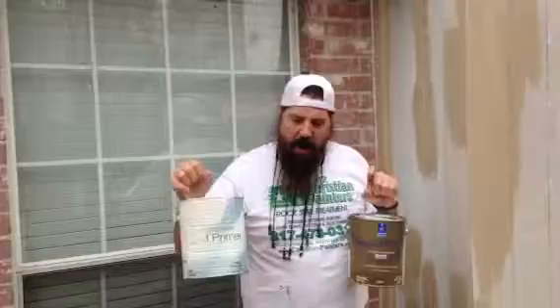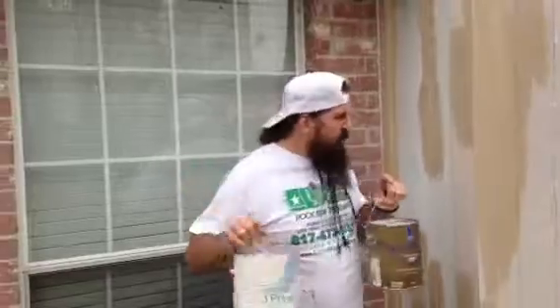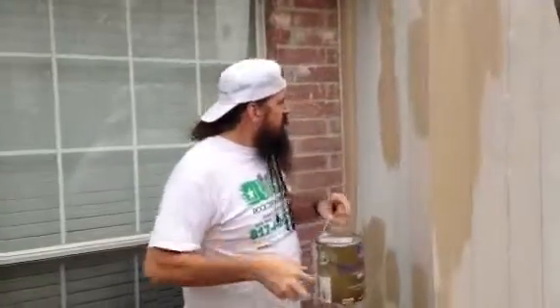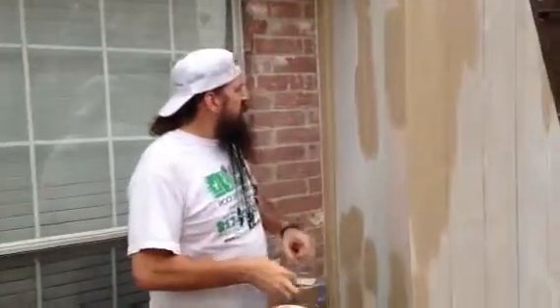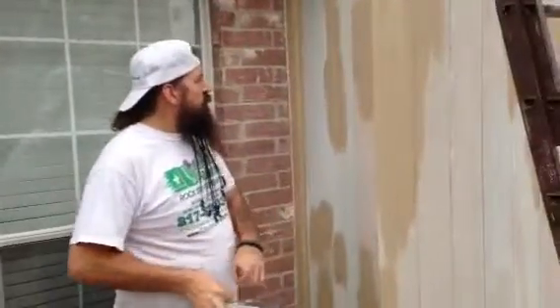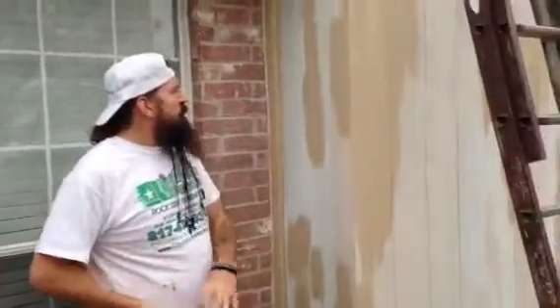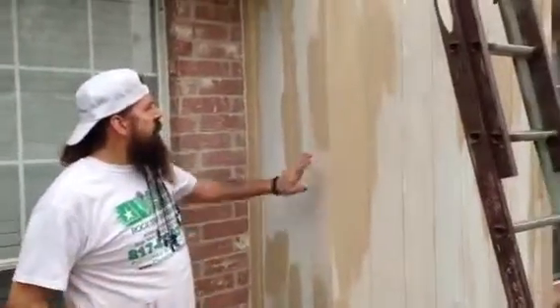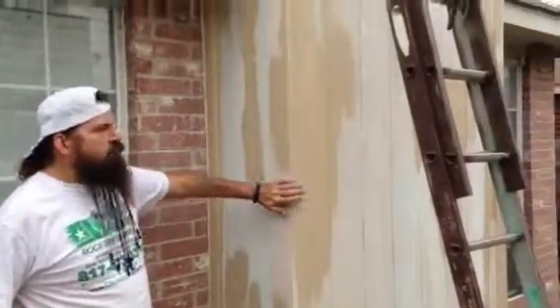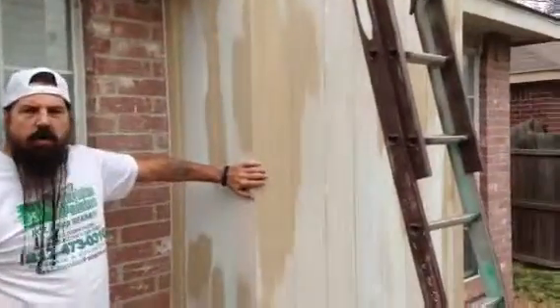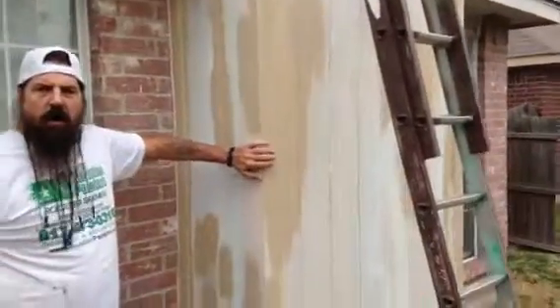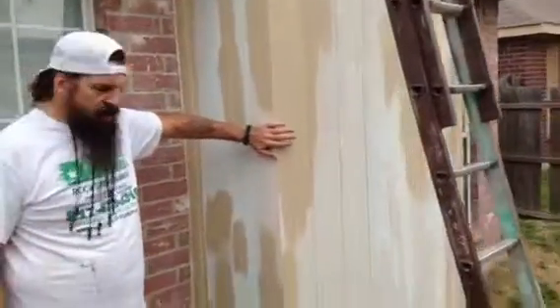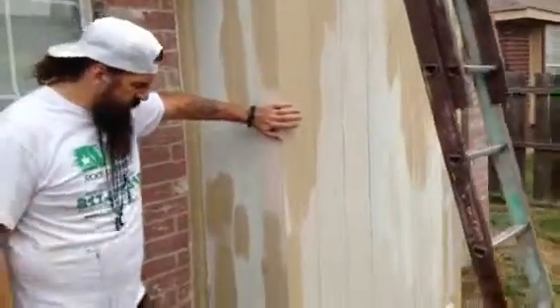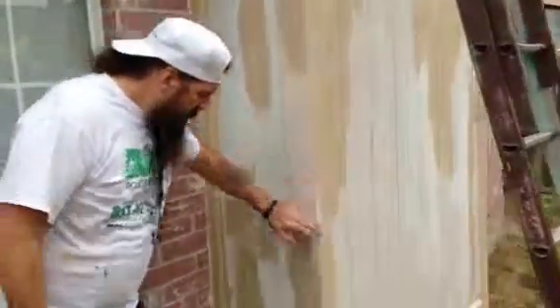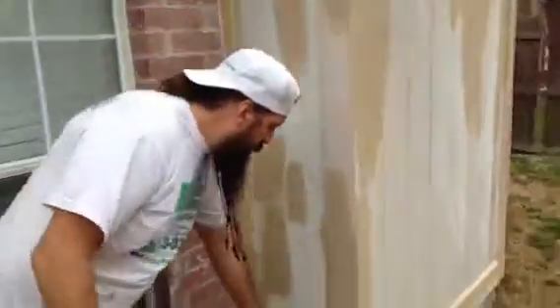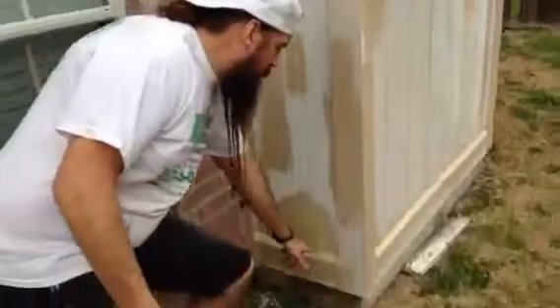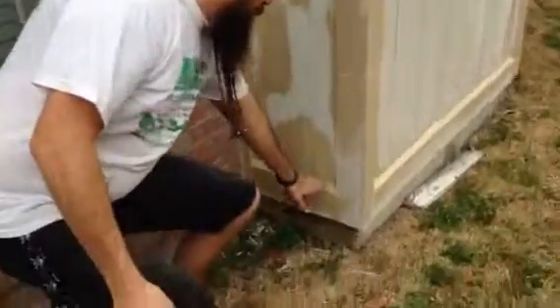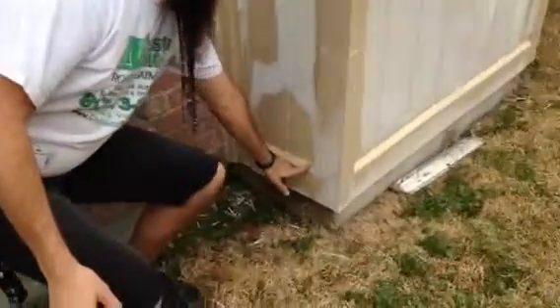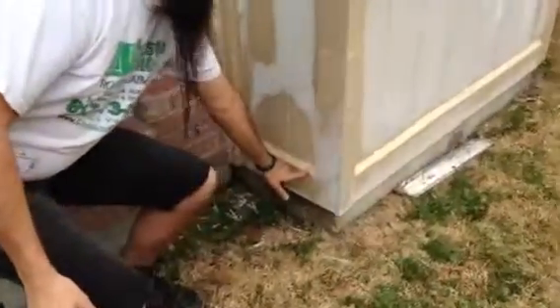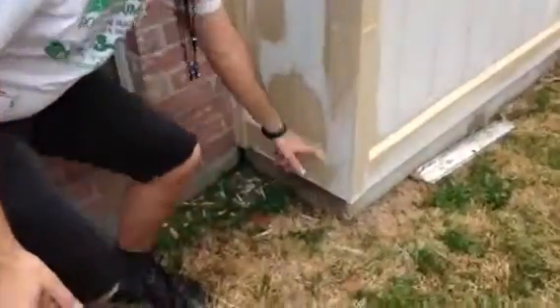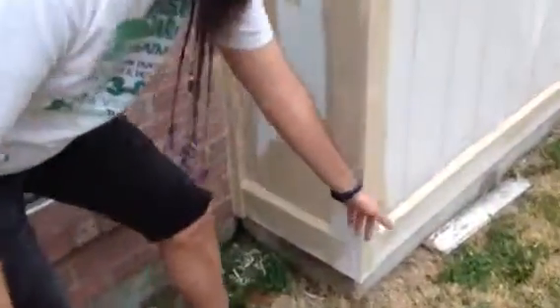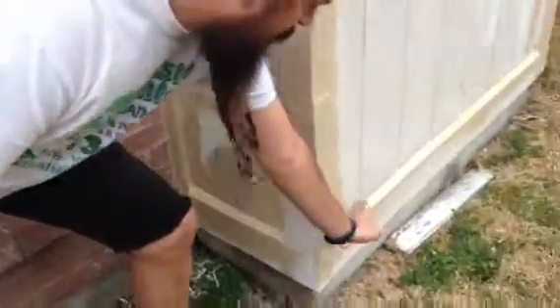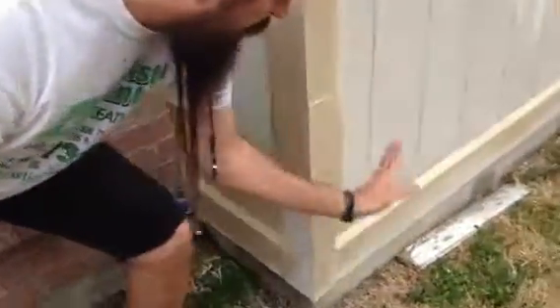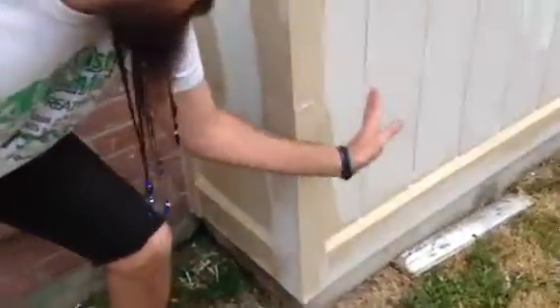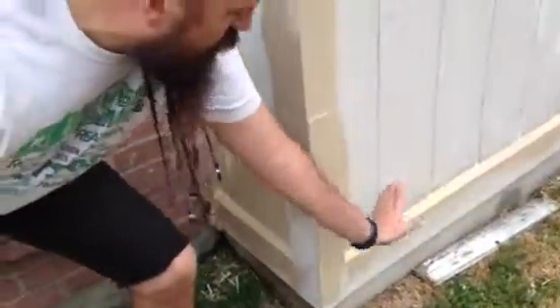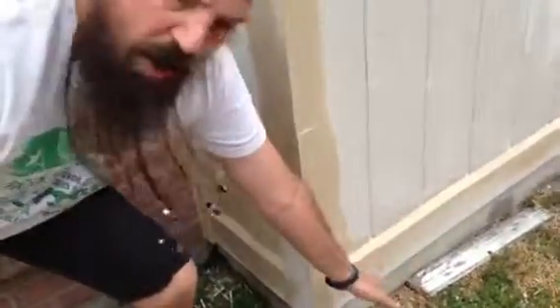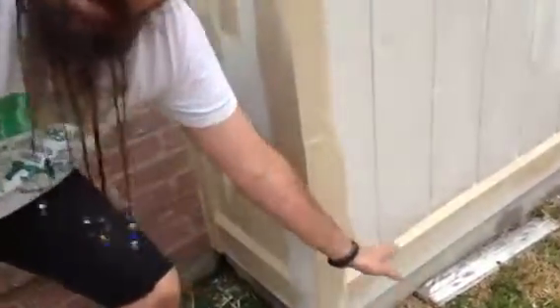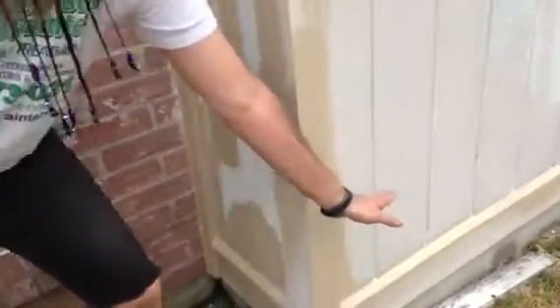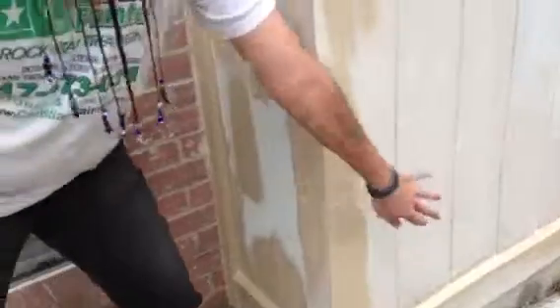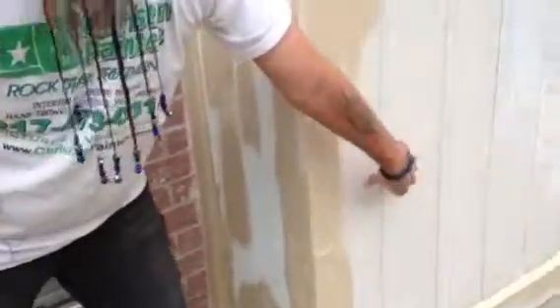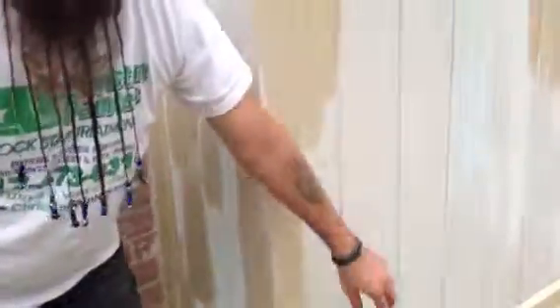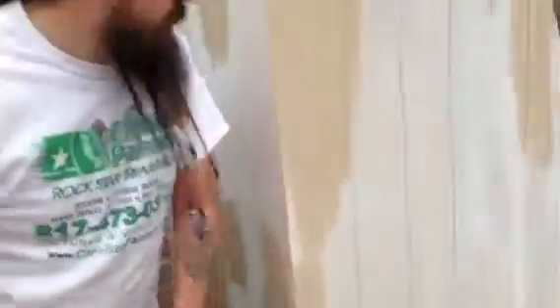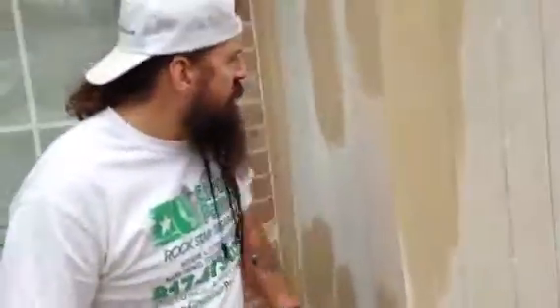Behind me you will see where we have put on new wood on this chimney. Down here you can see this beveled edge so that the water will drip off of there and it will not rot the wood or the siding further.